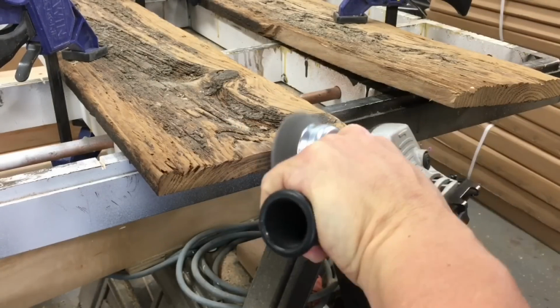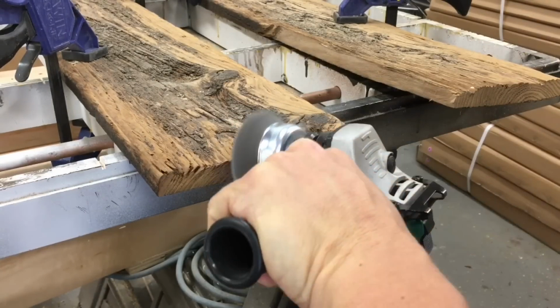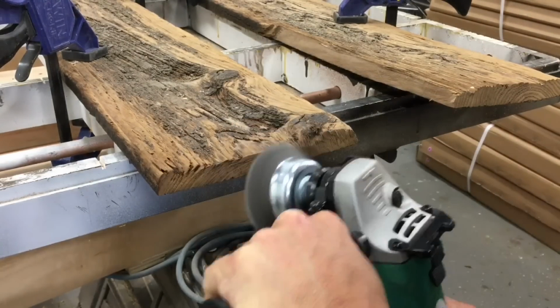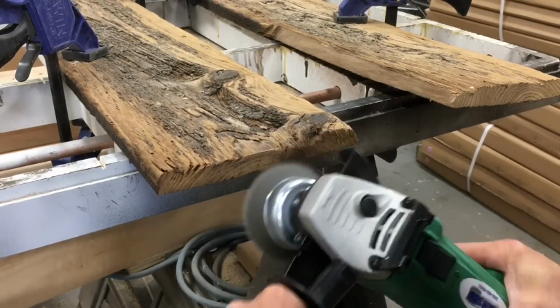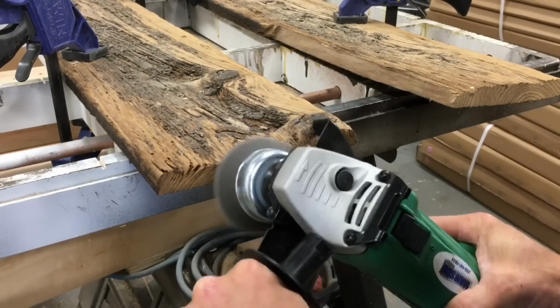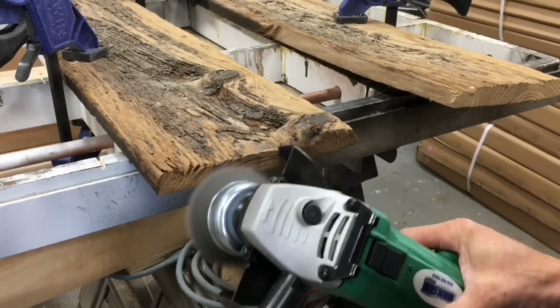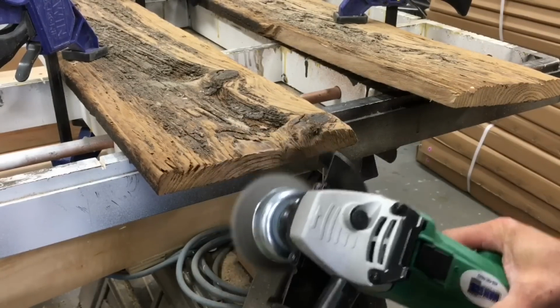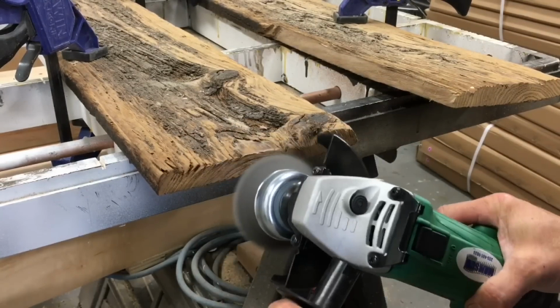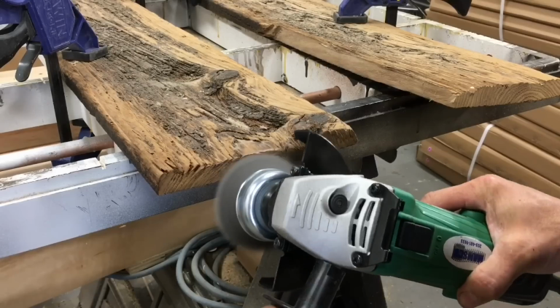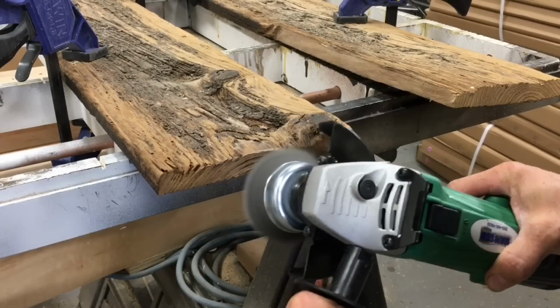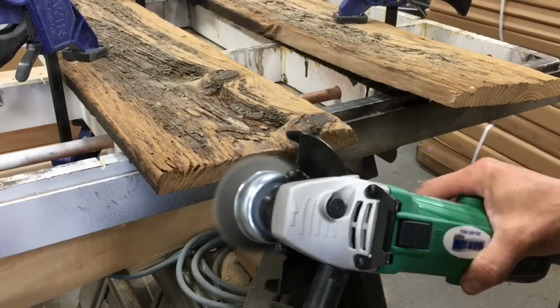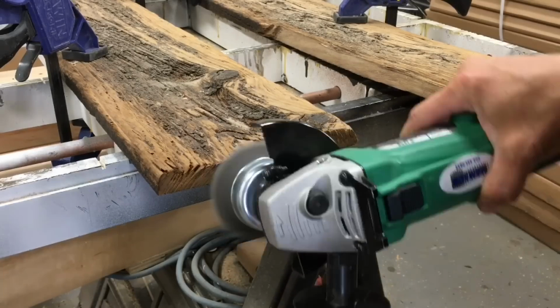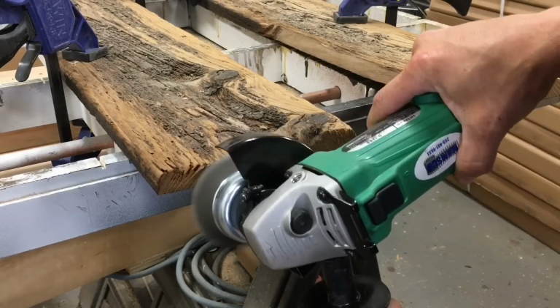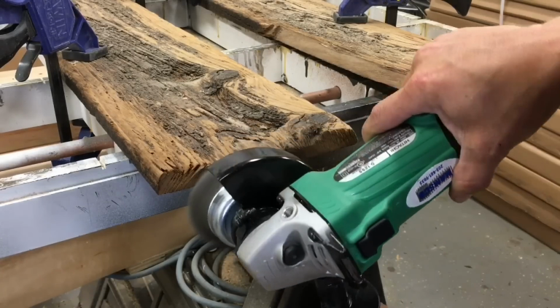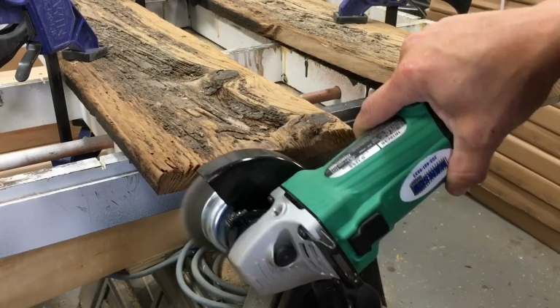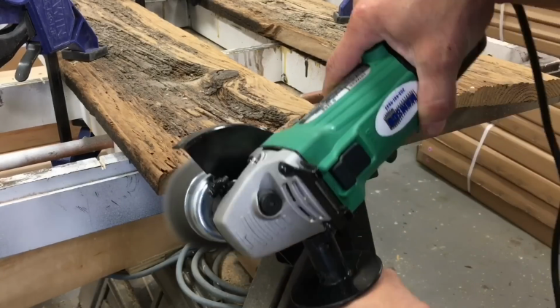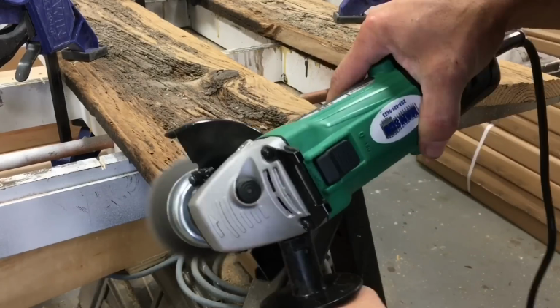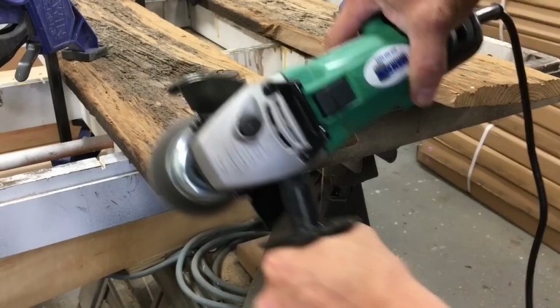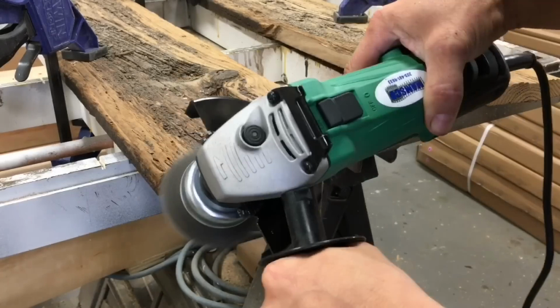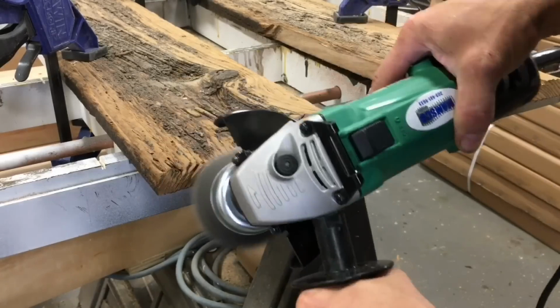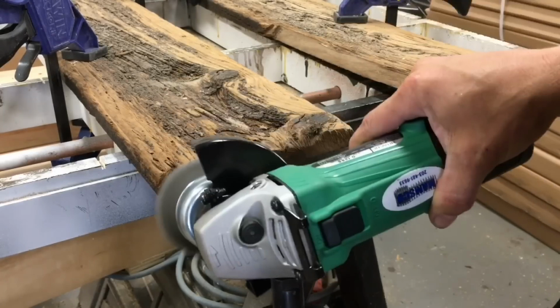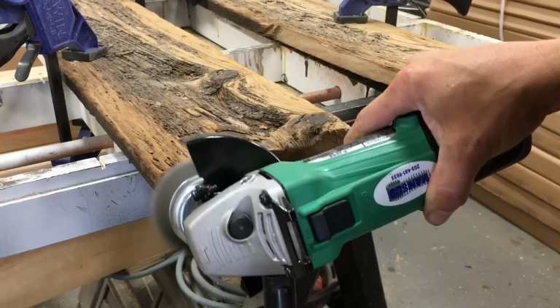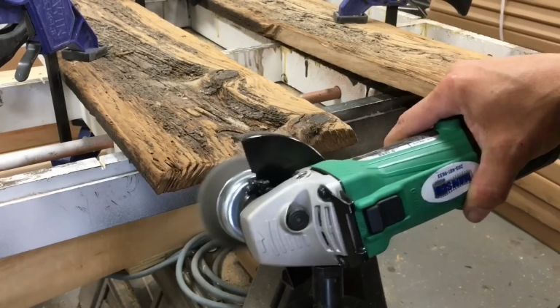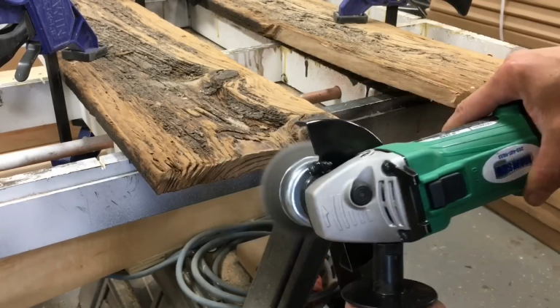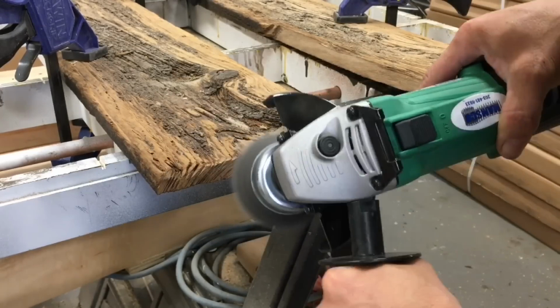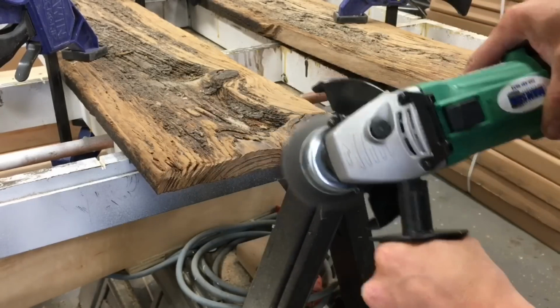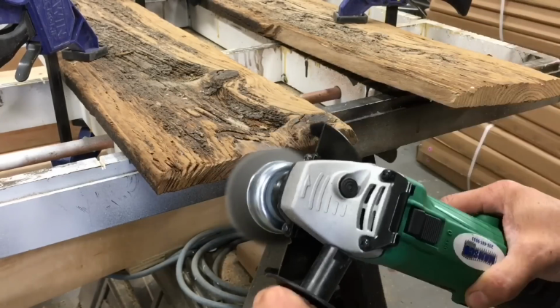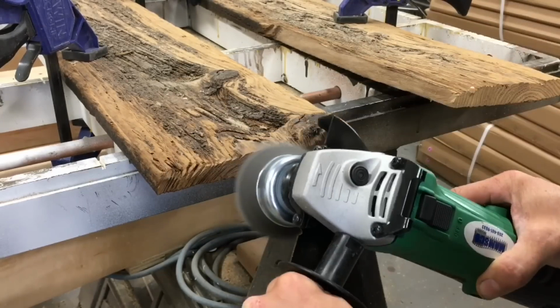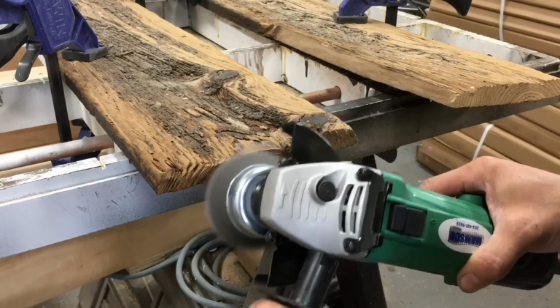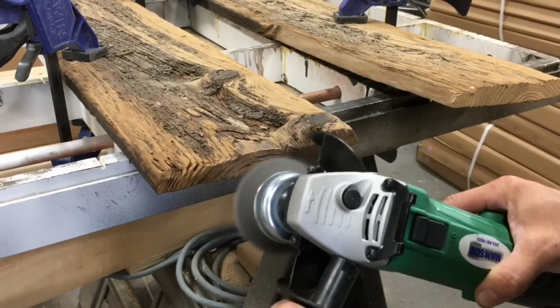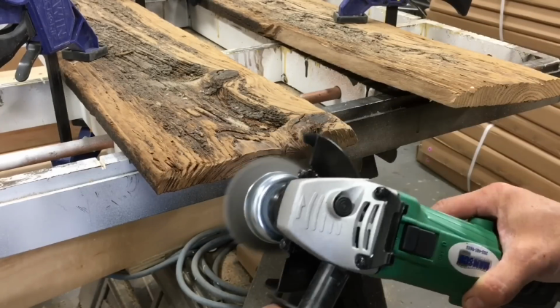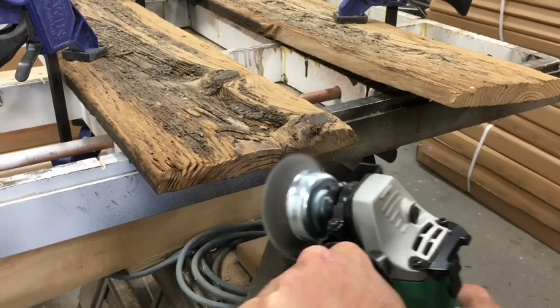The peak of the grain is actually harder wood, and the wire wheel is pulling out the soft wood in between it, leaving those harder ridges exposed to match the weathered face grain texture.